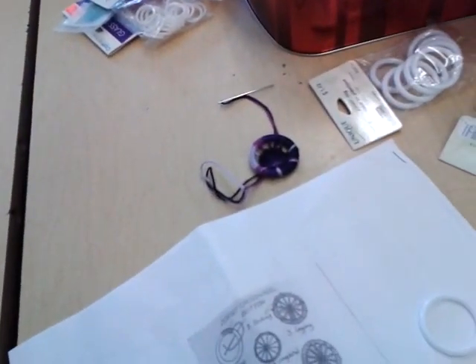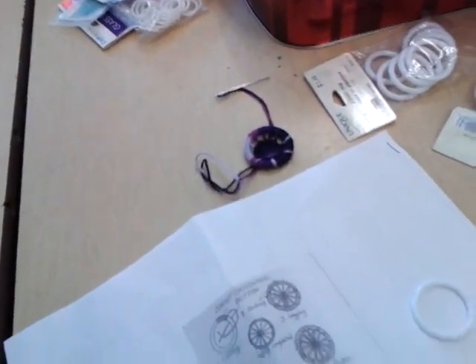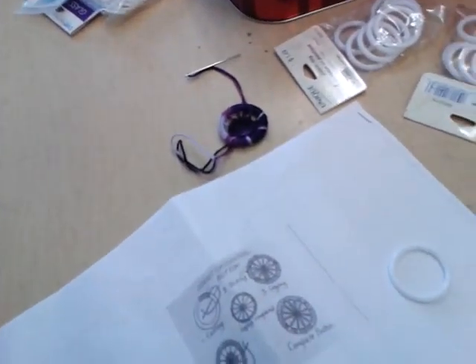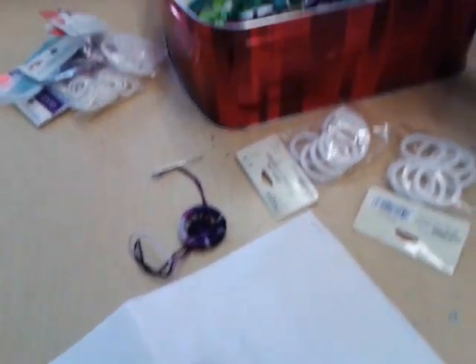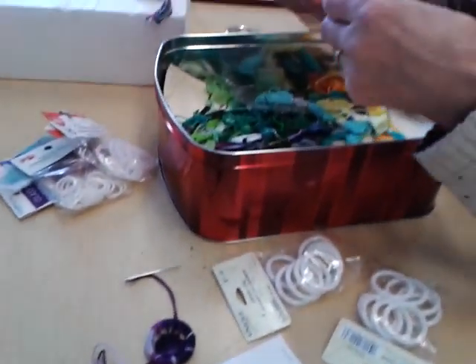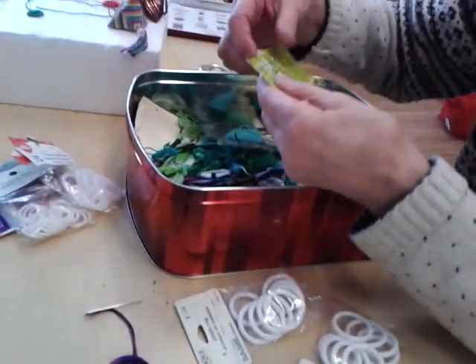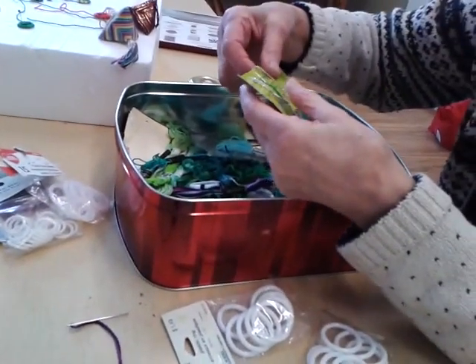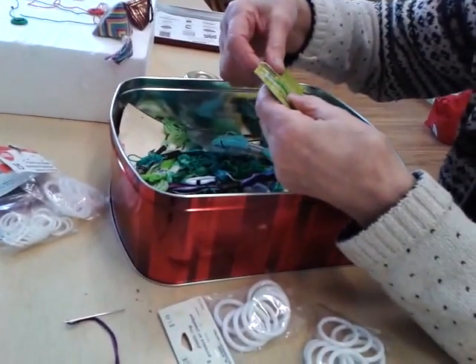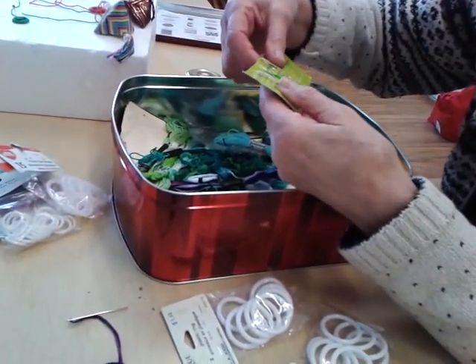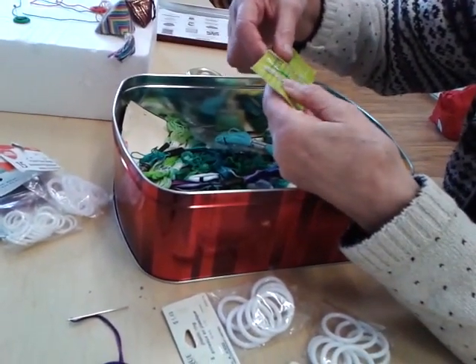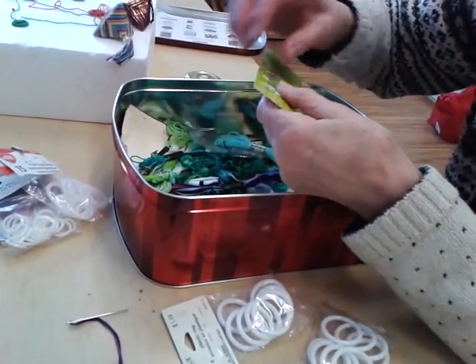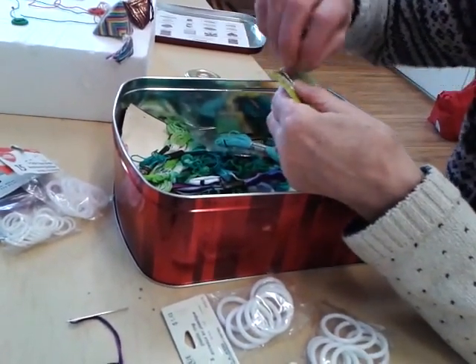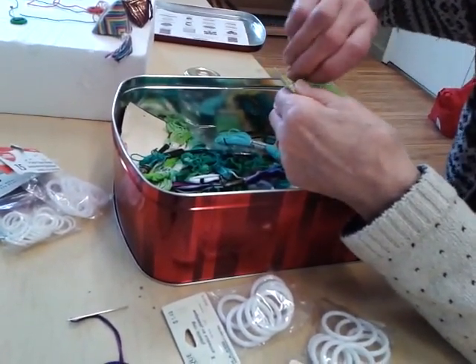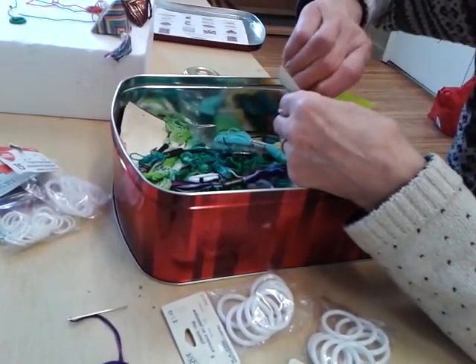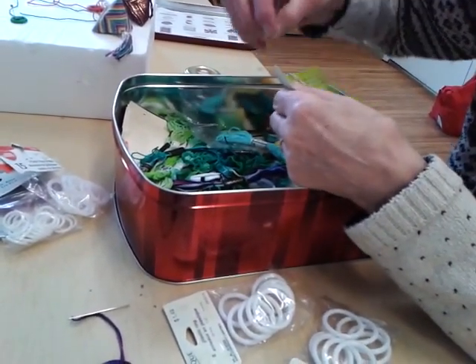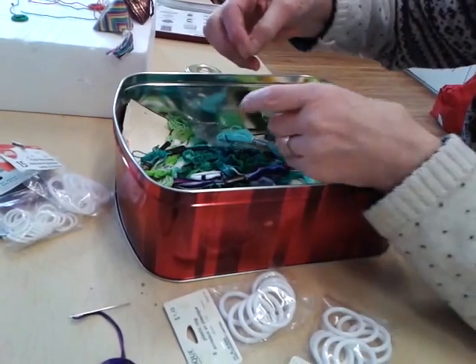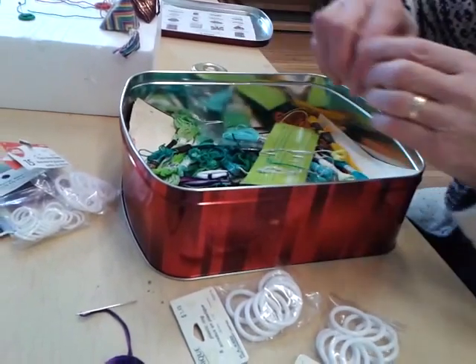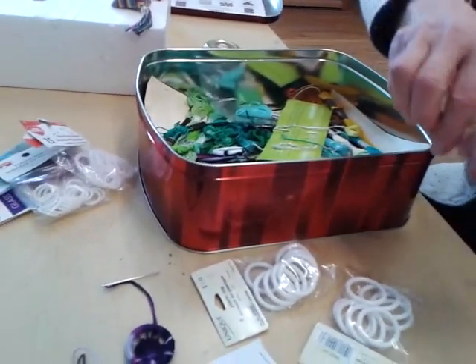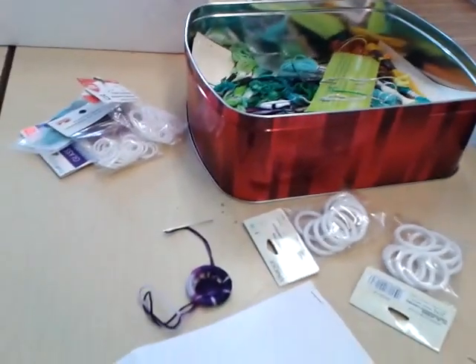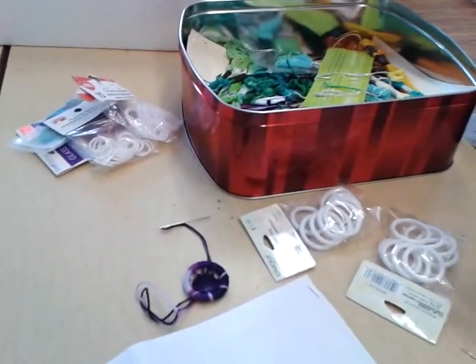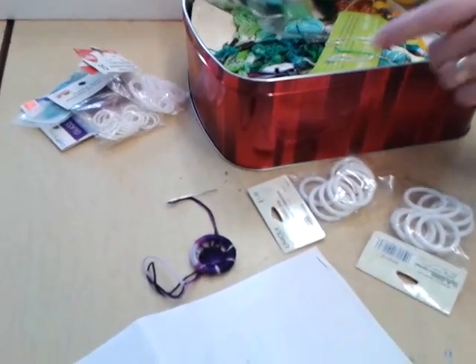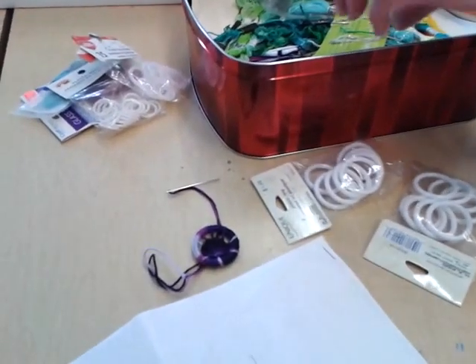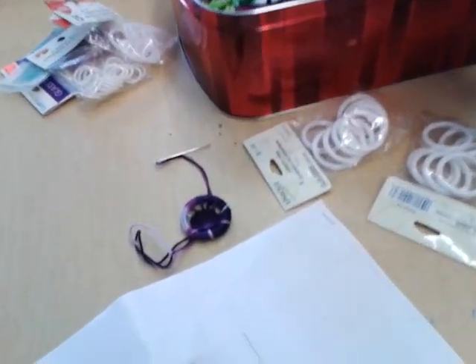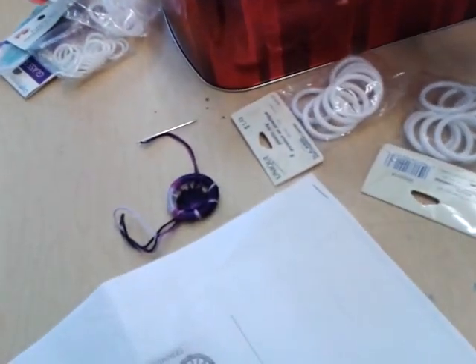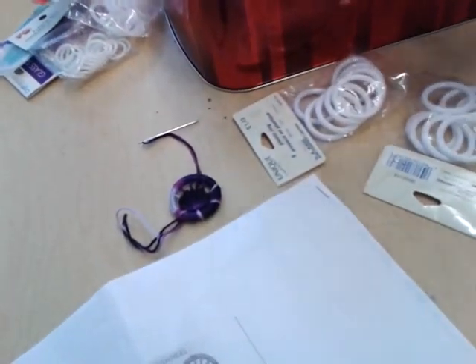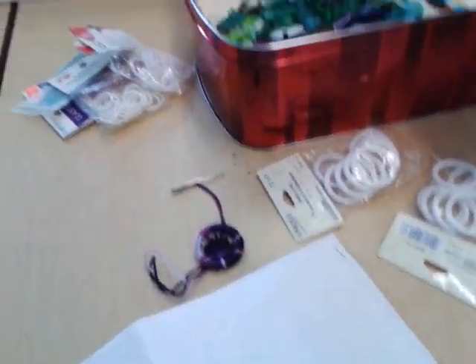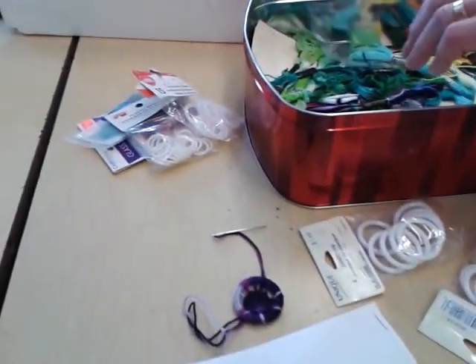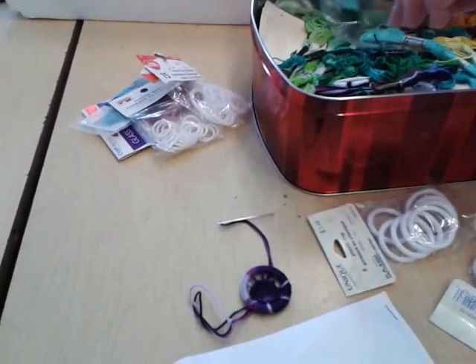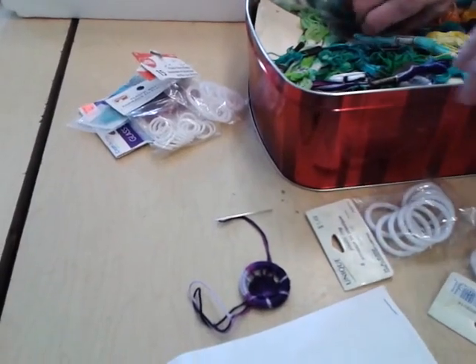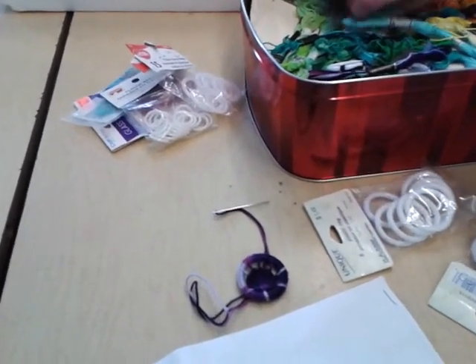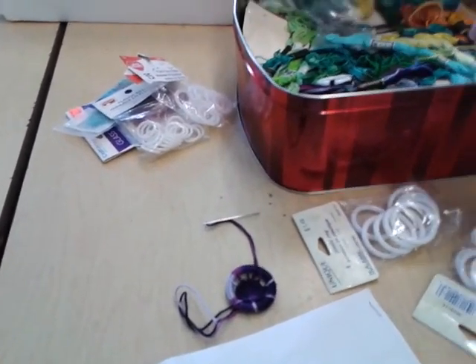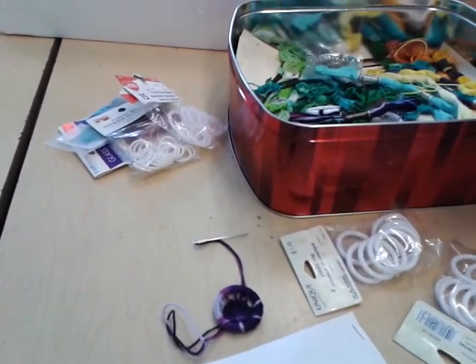Okay, you've got one to start. And I like a dull pointed needle. Okay, and then you take this out so that you can... I'd like butter yellow.